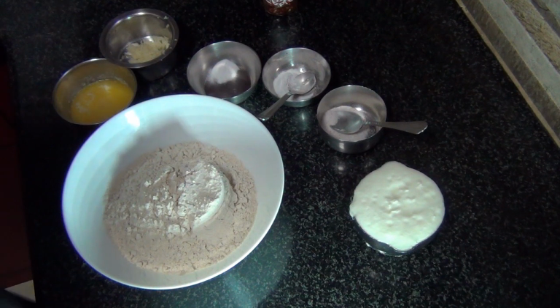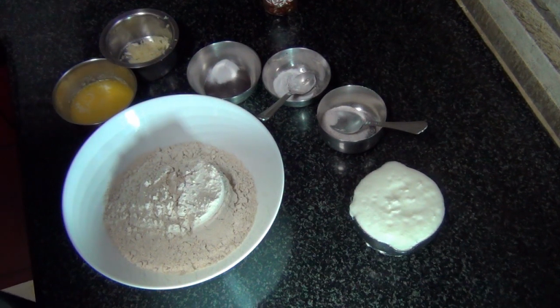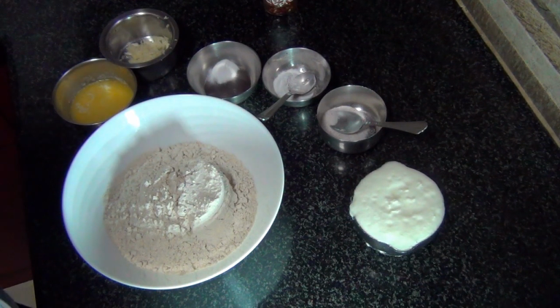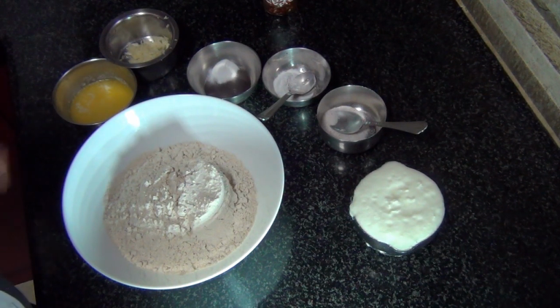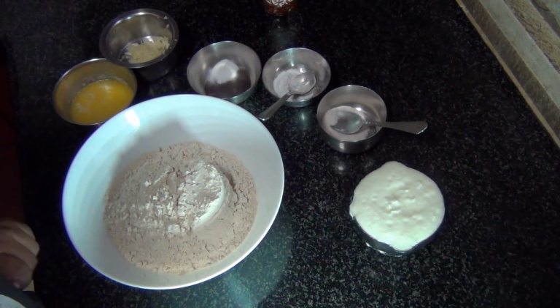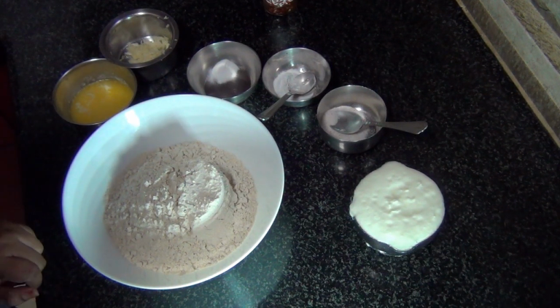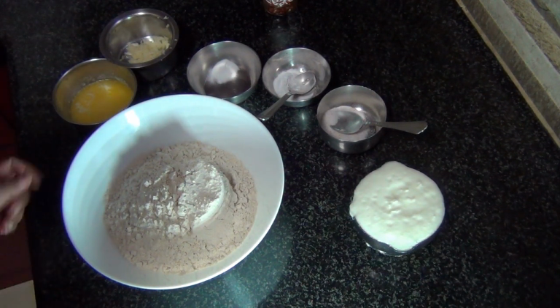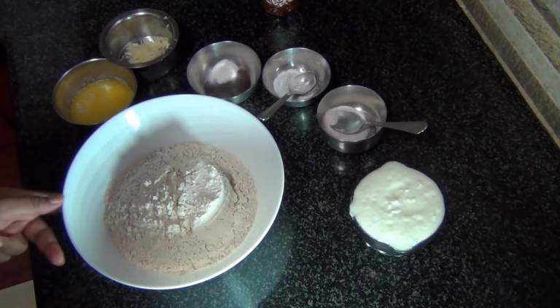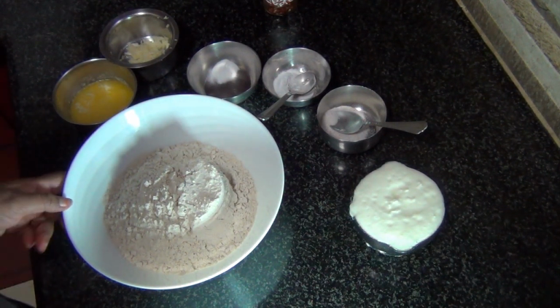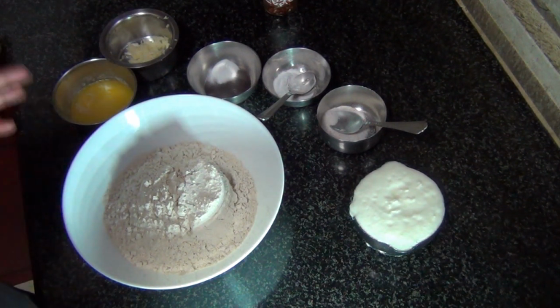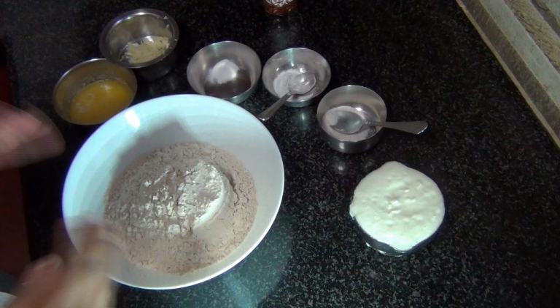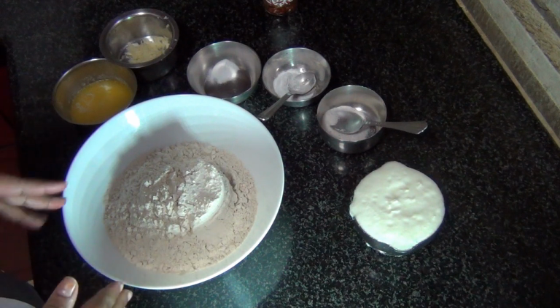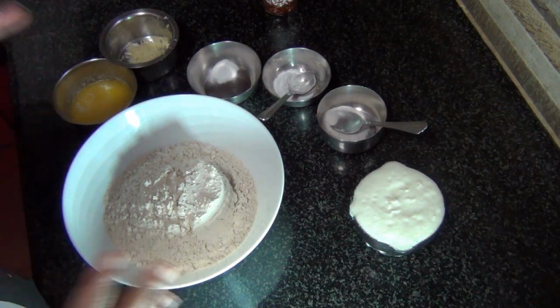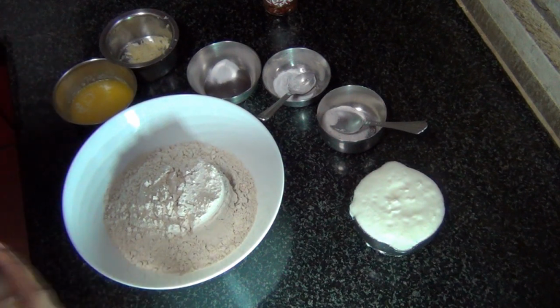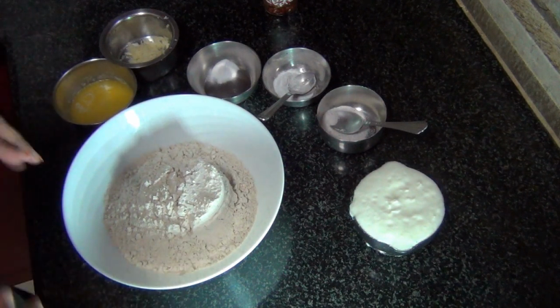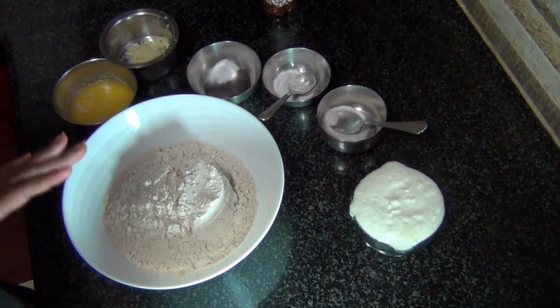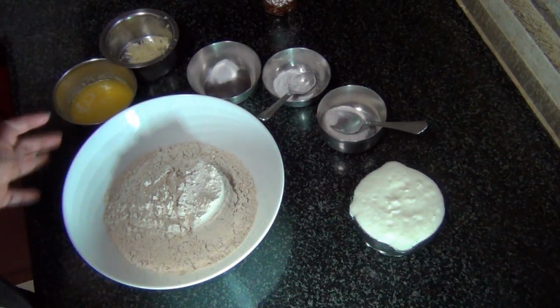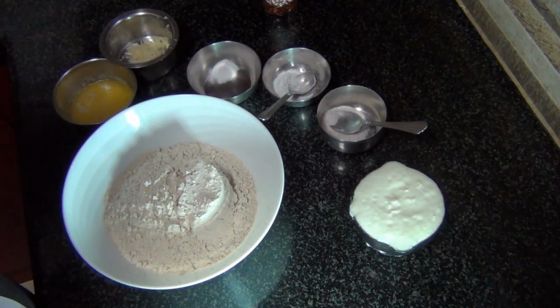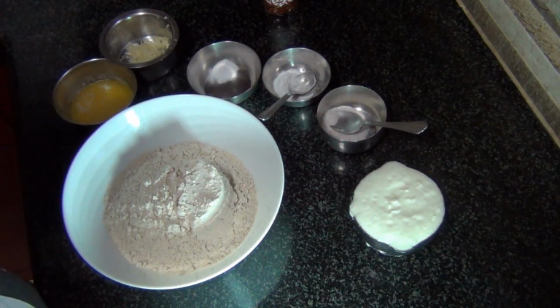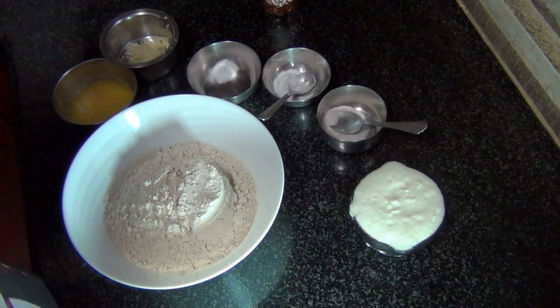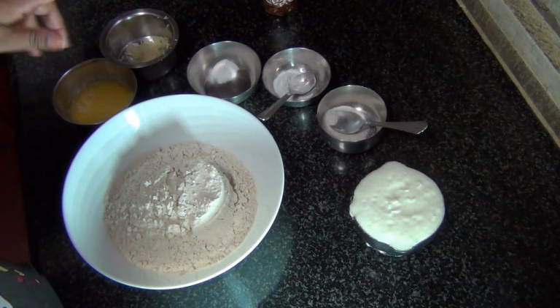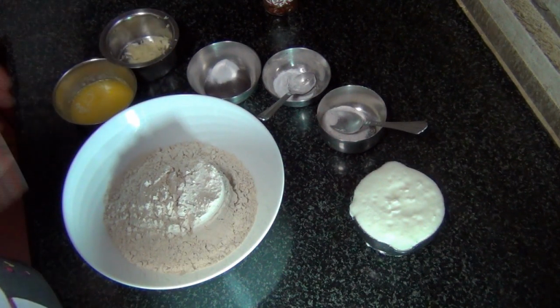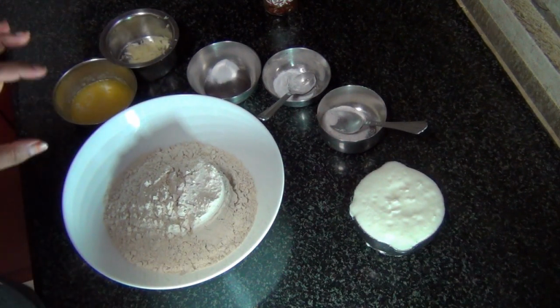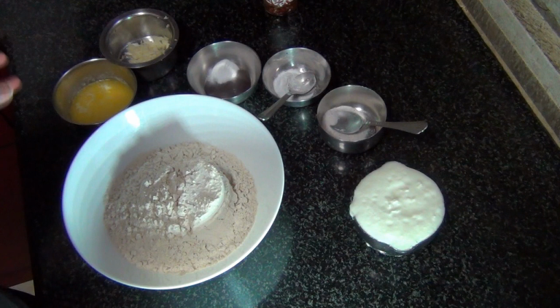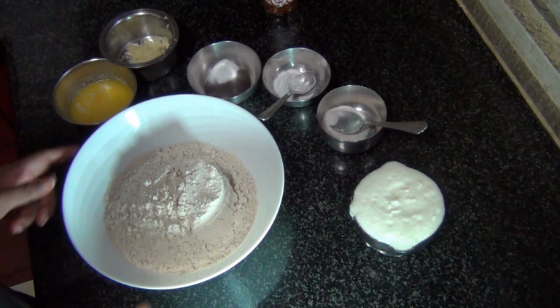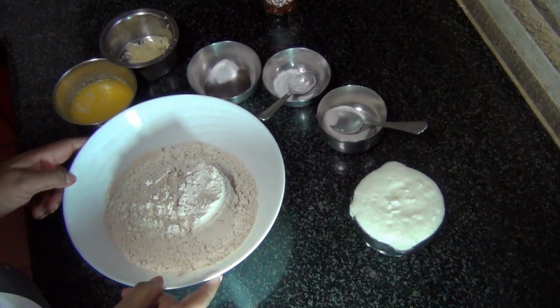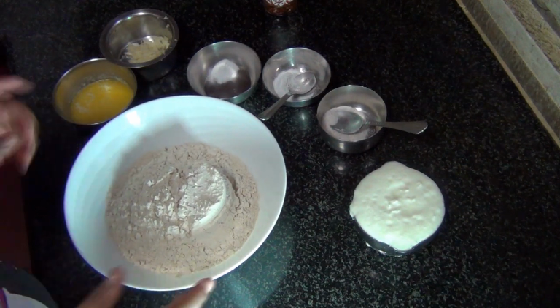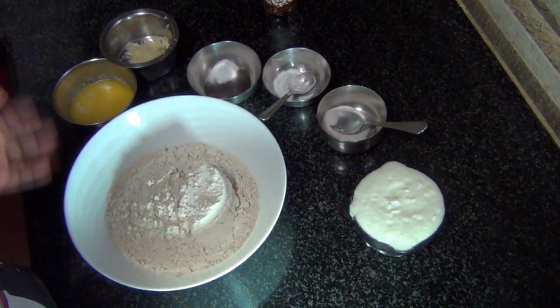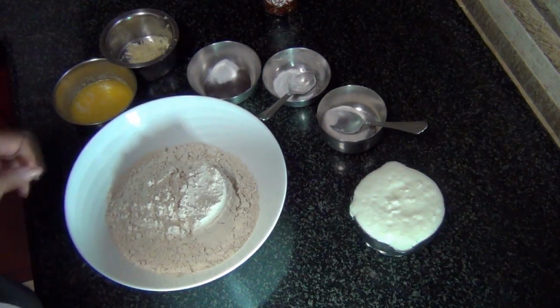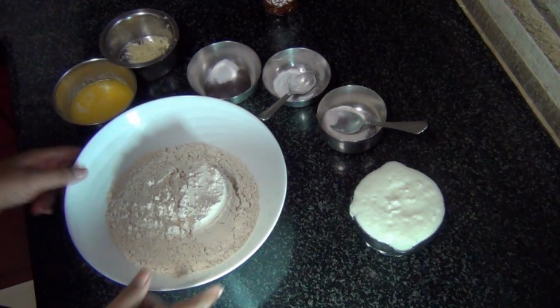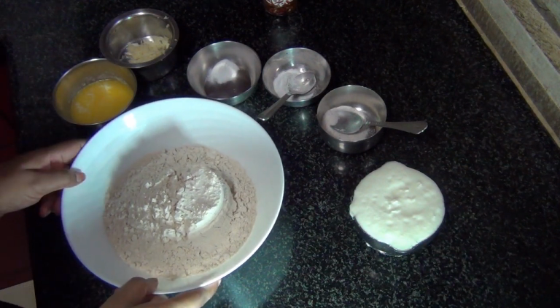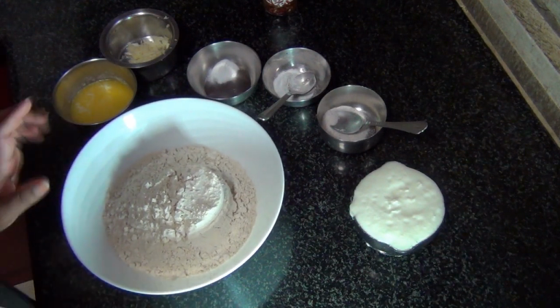Hey guys, welcome back to my channel! Today we're going to make a whole wheat garlic buns recipe, but we're not going to use any yeast in it, so it's going to be no-yeast garlic buns.